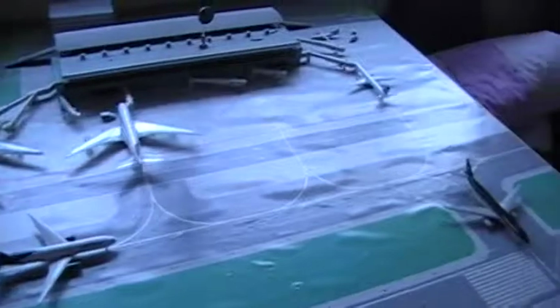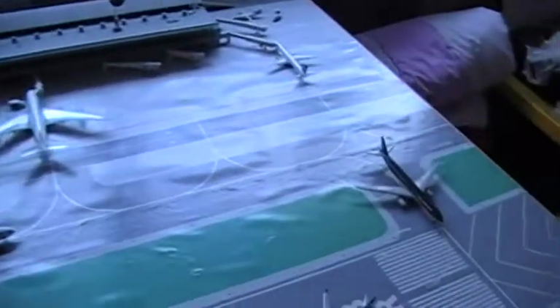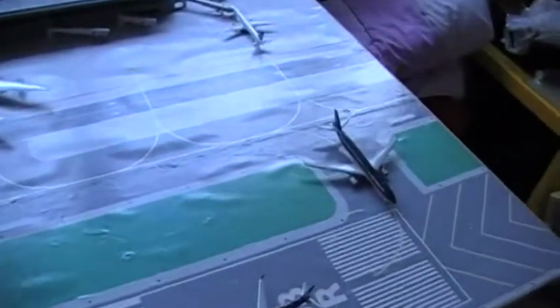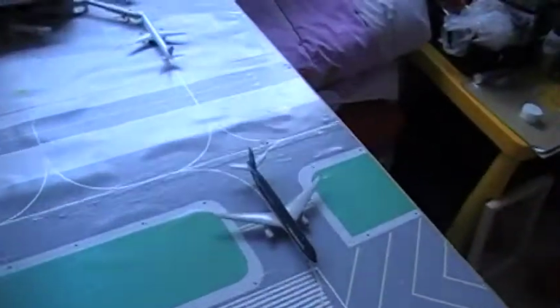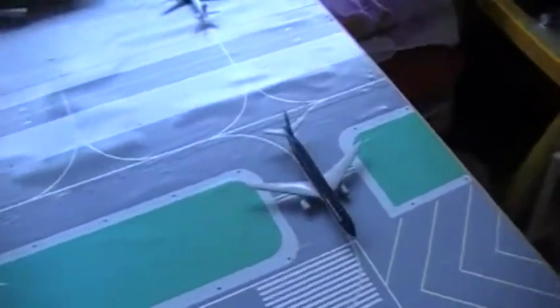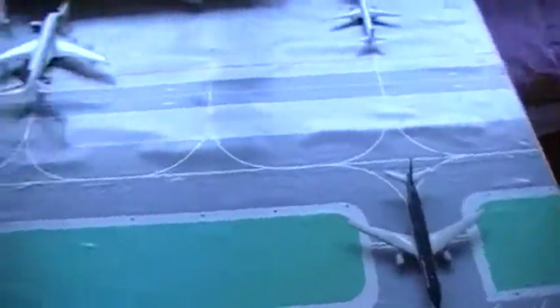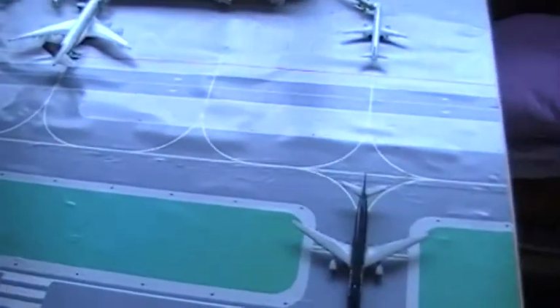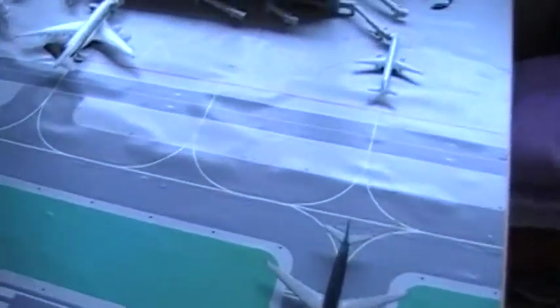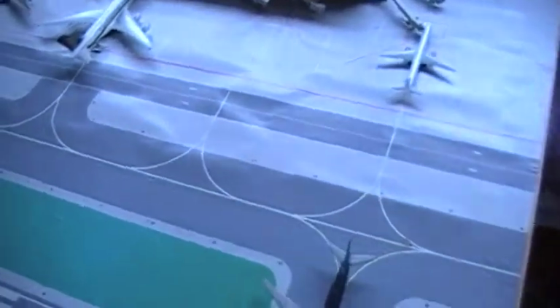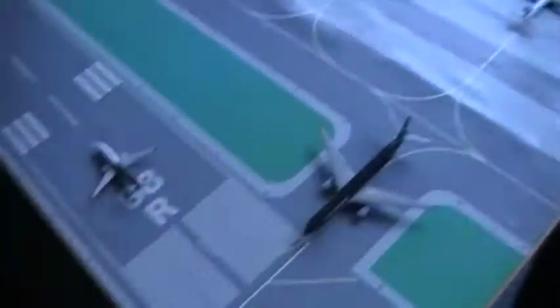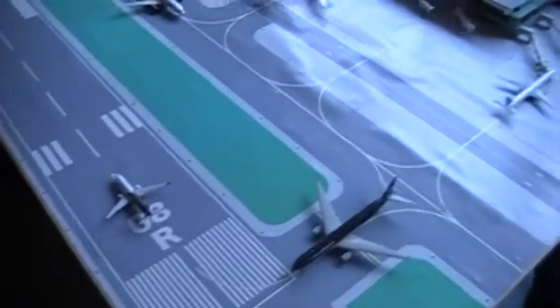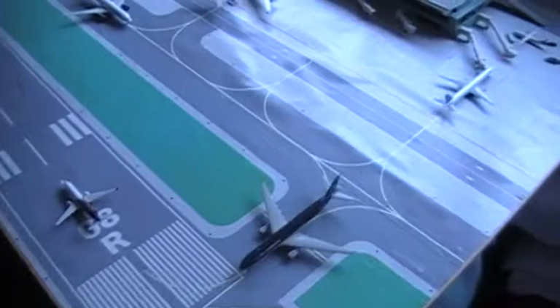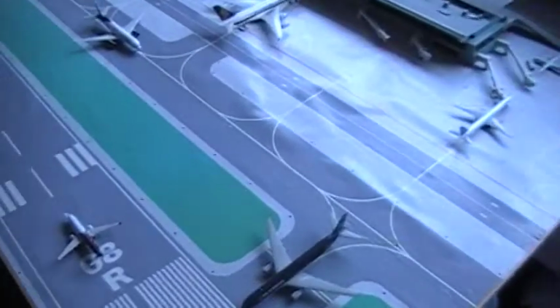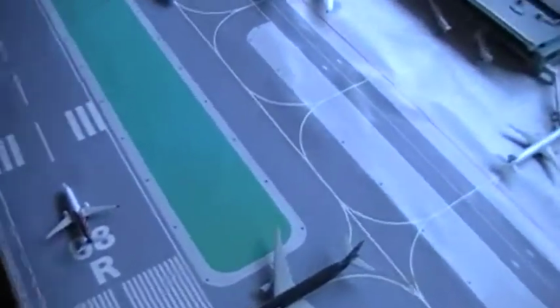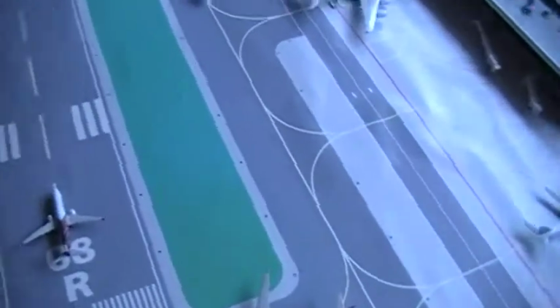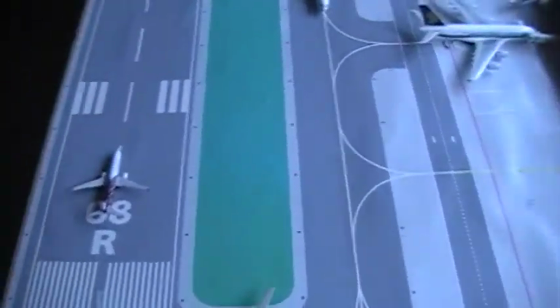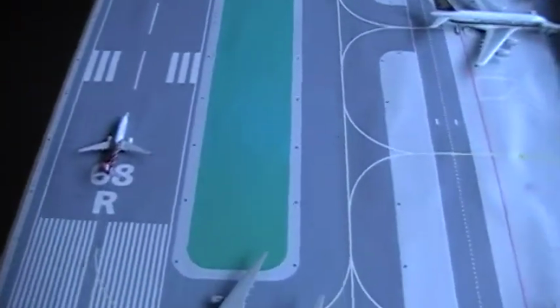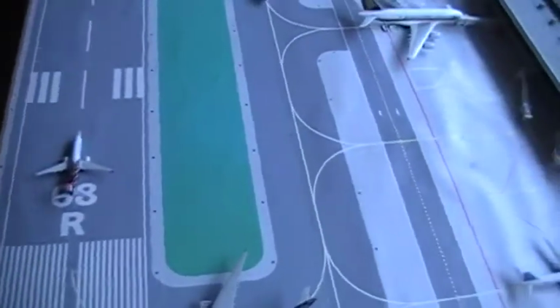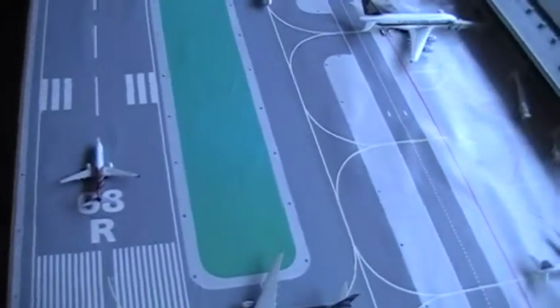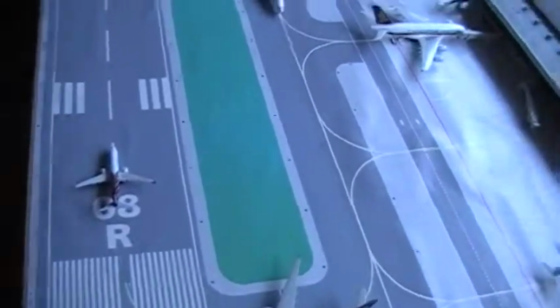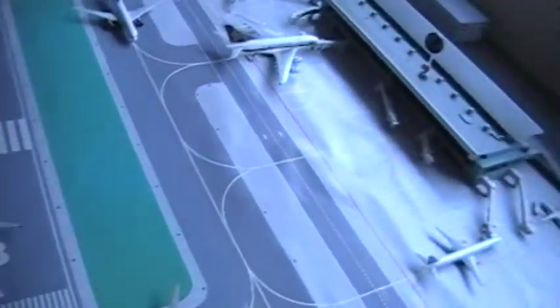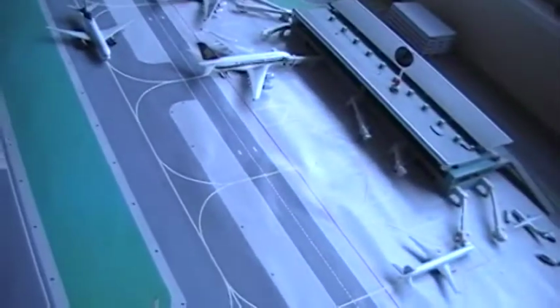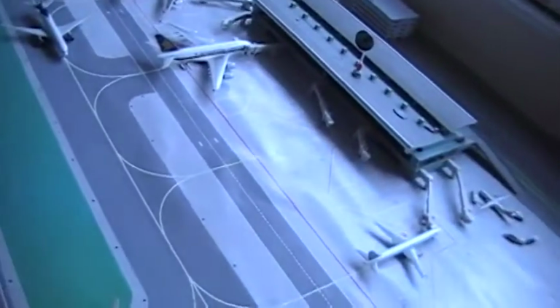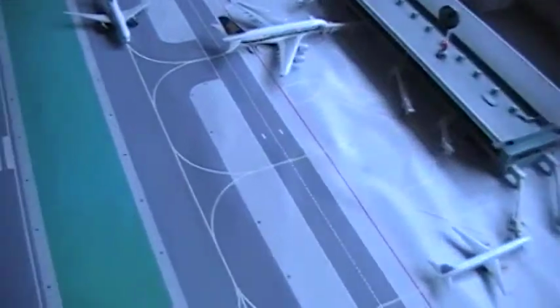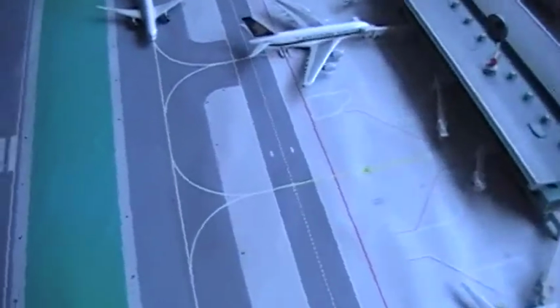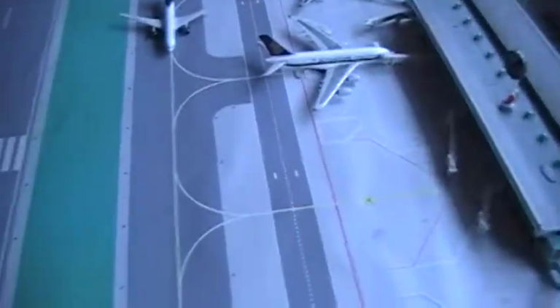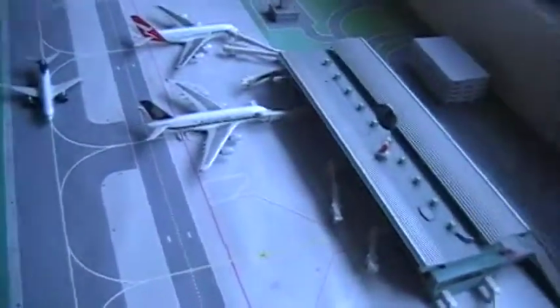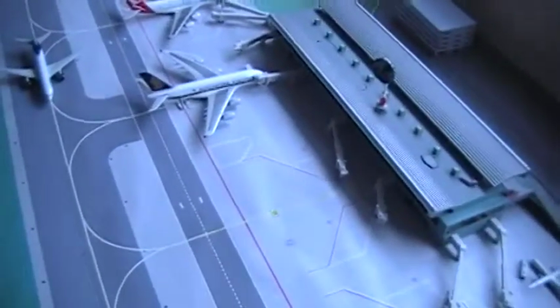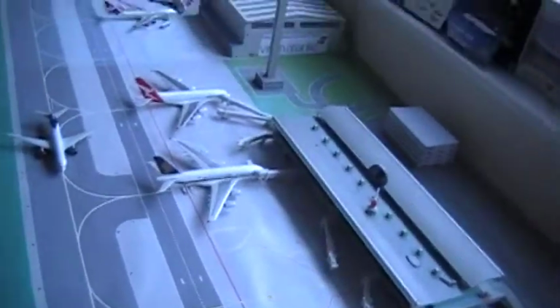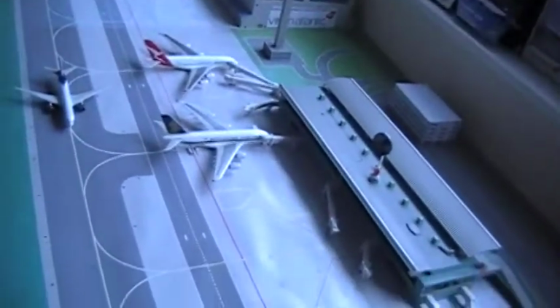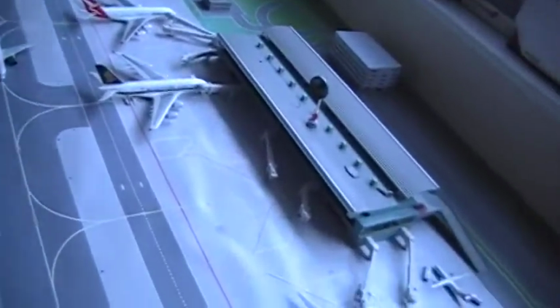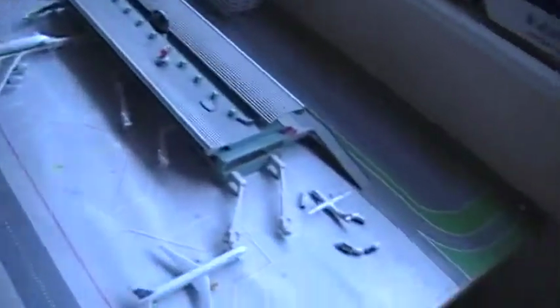Hey everybody, this is TomGJ Airport and I'm doing an airport update, which I haven't done in a long time since I've been in New York for two weeks. Let's just get on with it.